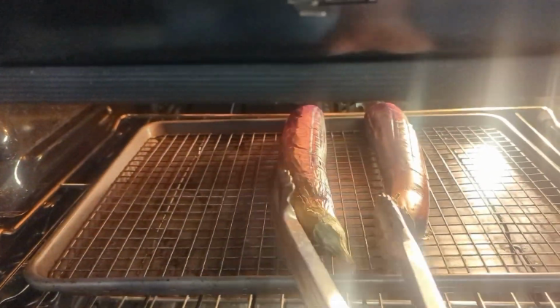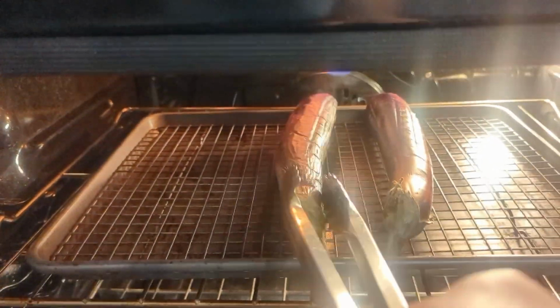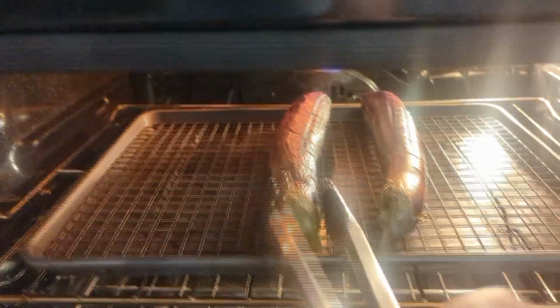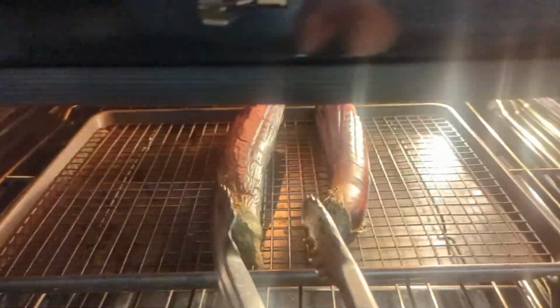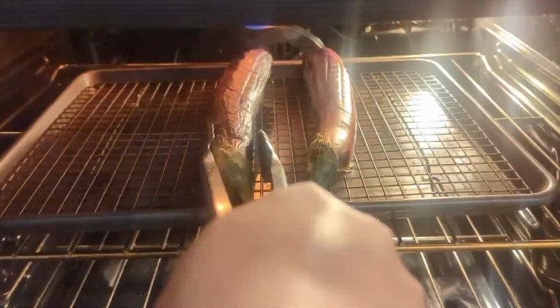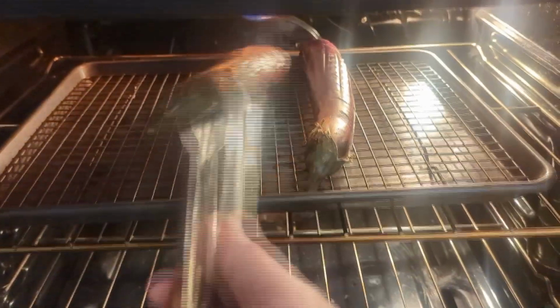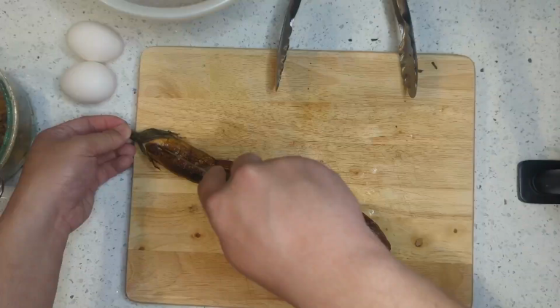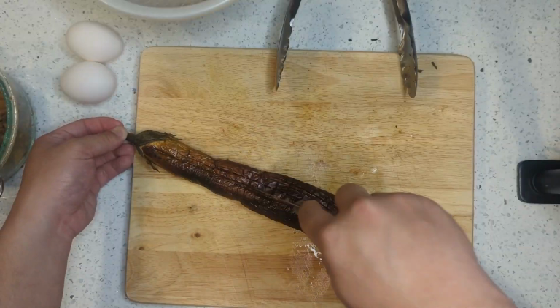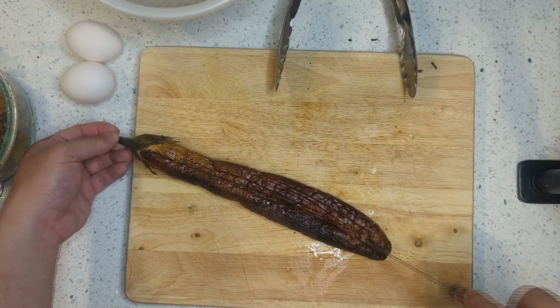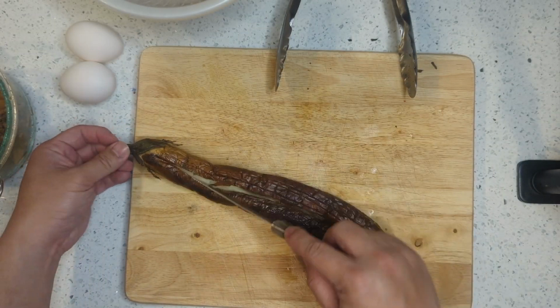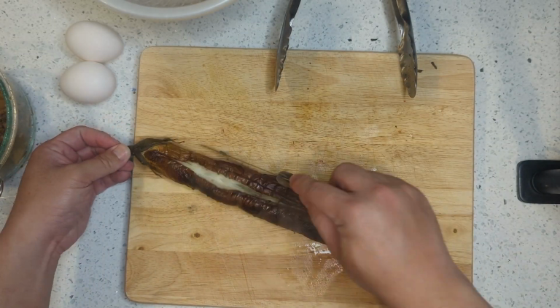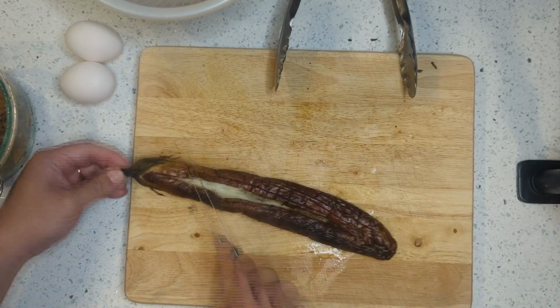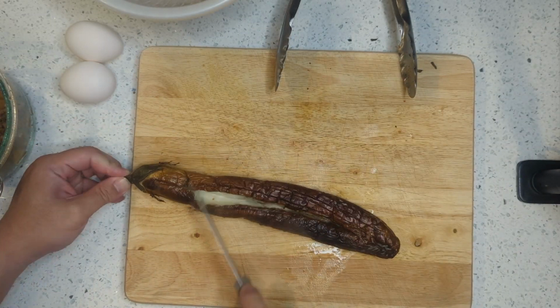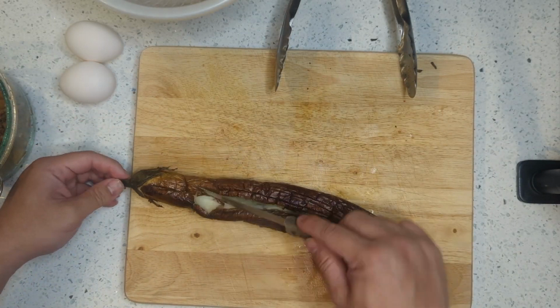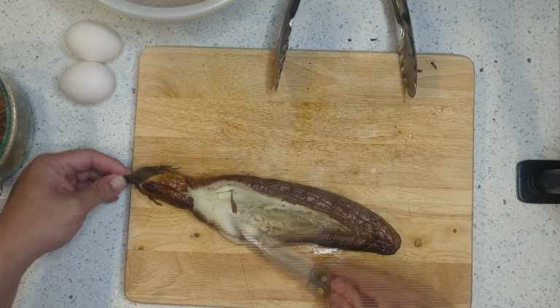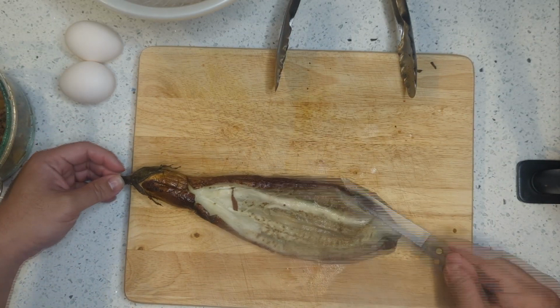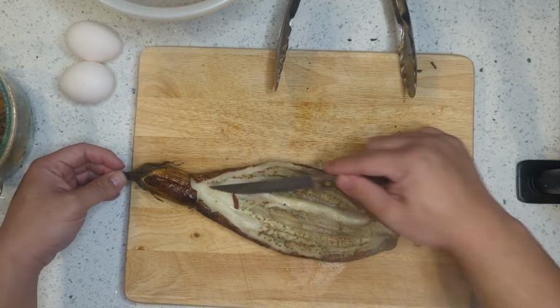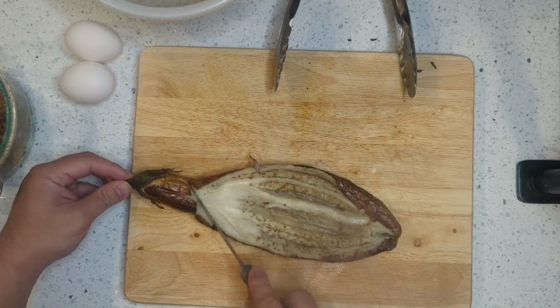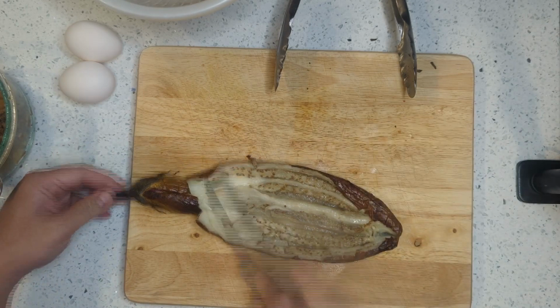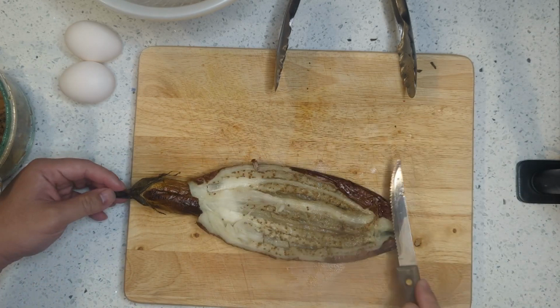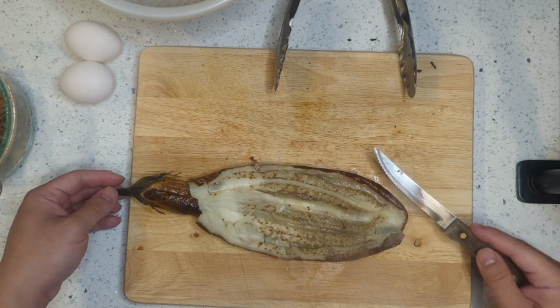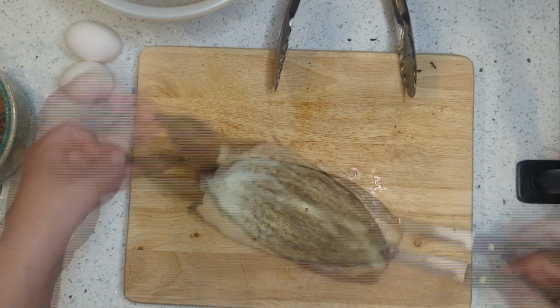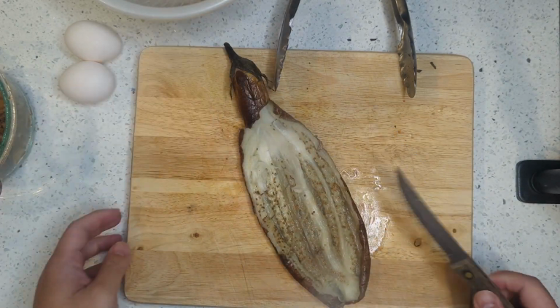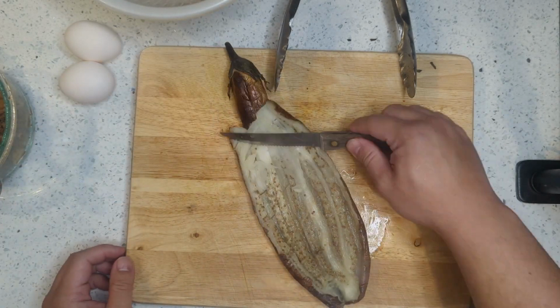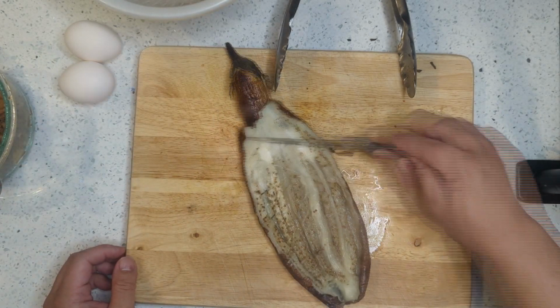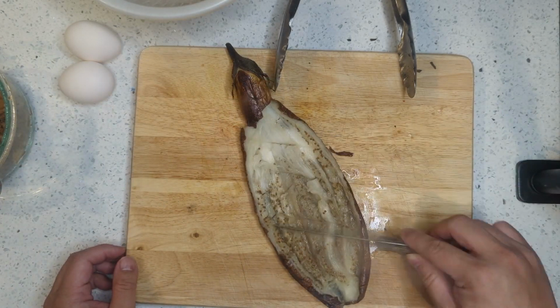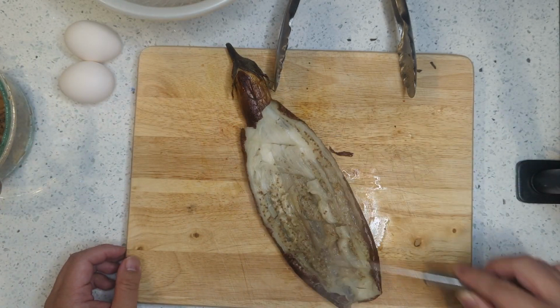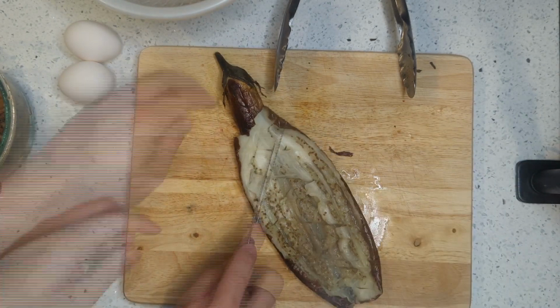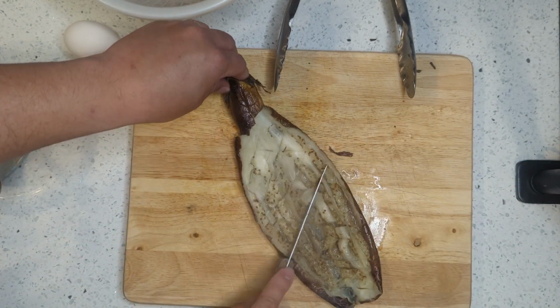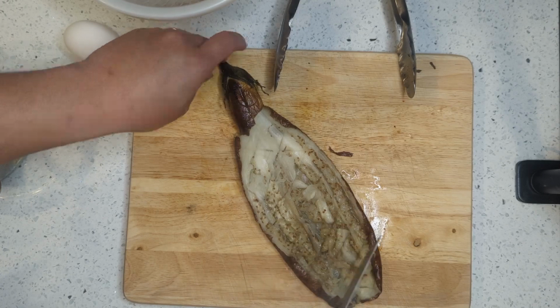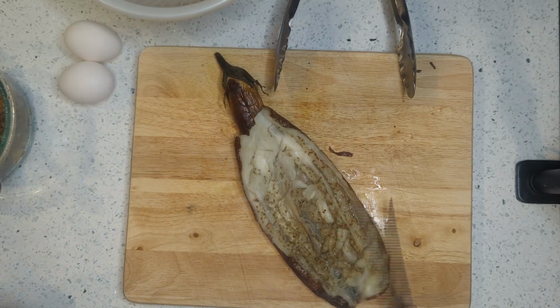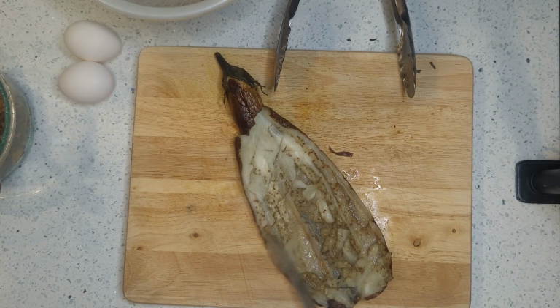Once it's done, set it aside to cool down. When it's cooled a little bit, cut a straight line down the eggplant to open it up. Then make a criss-cross mark along the eggplant so the egg and guiniling will be incorporated into the eggplant better.